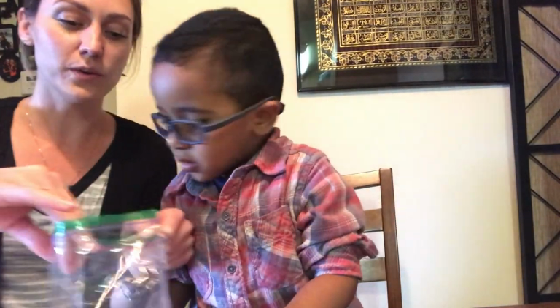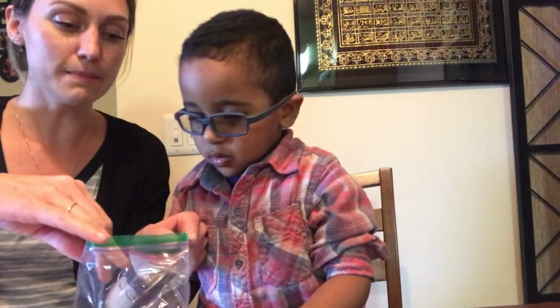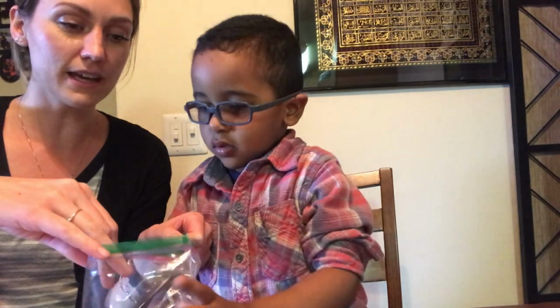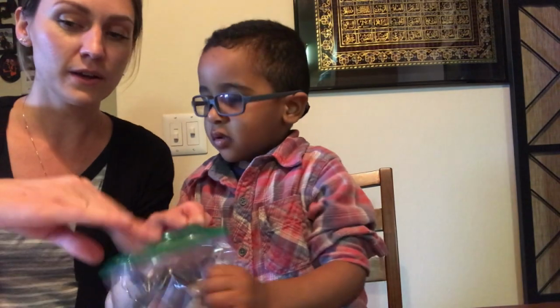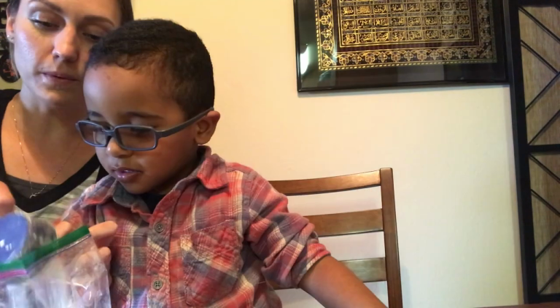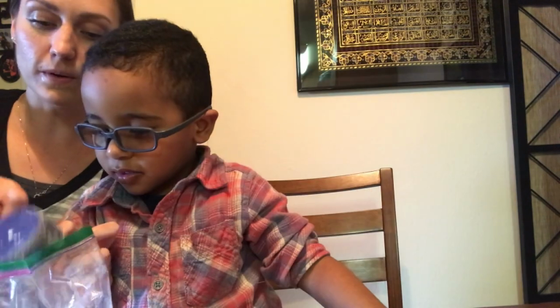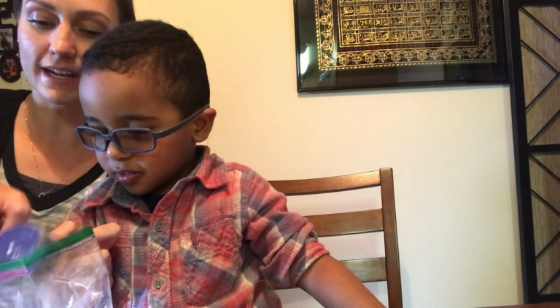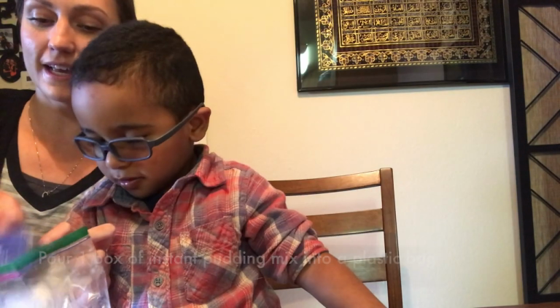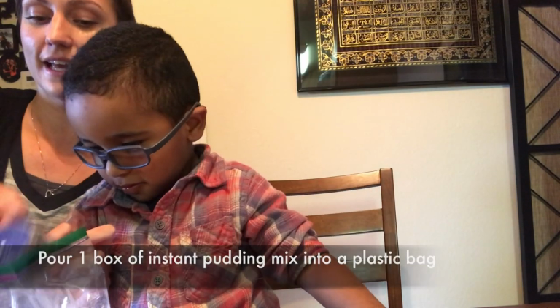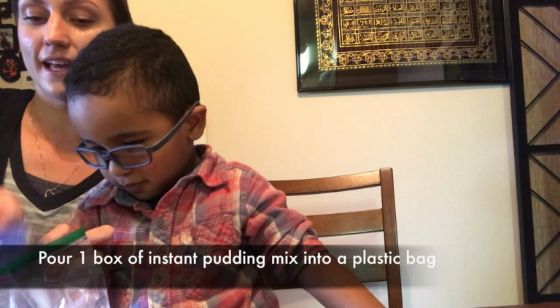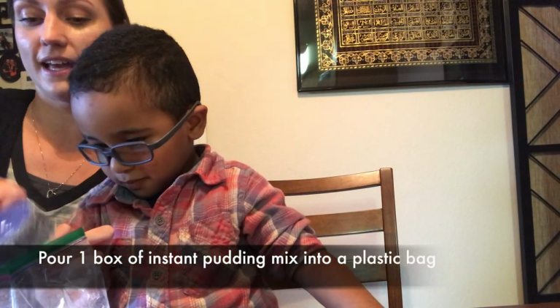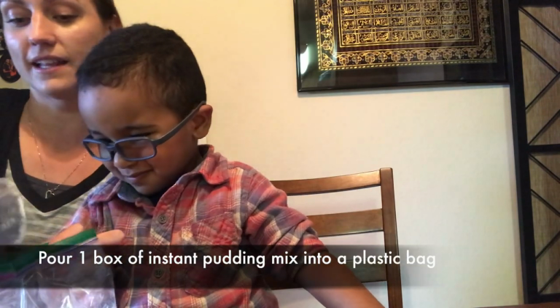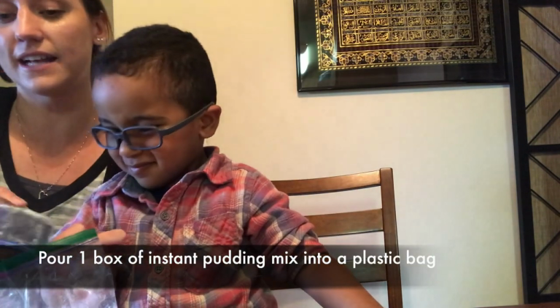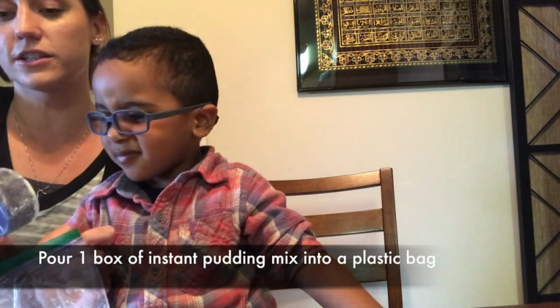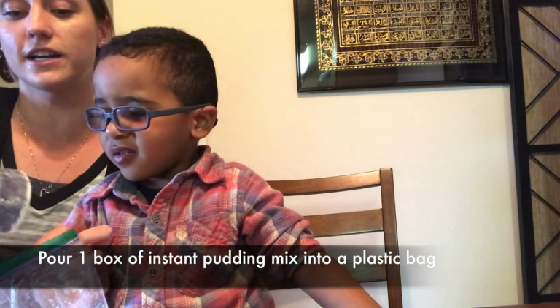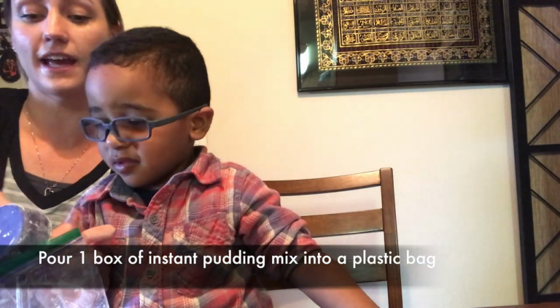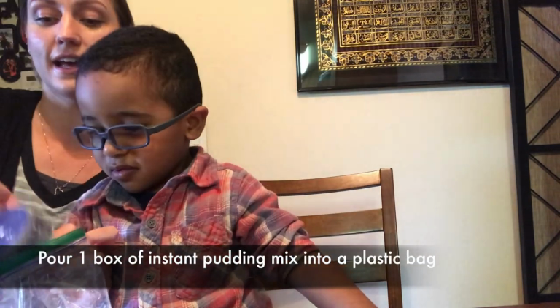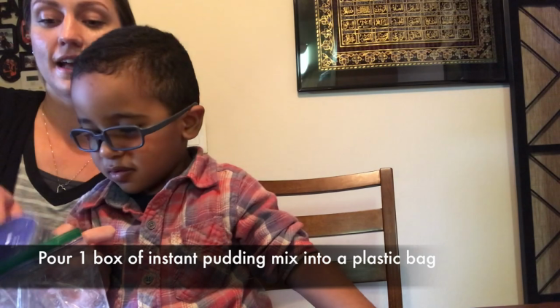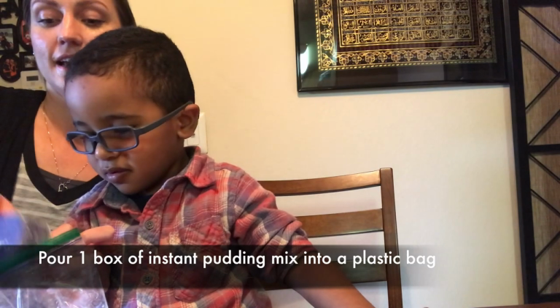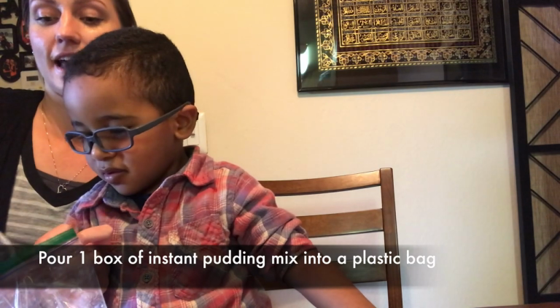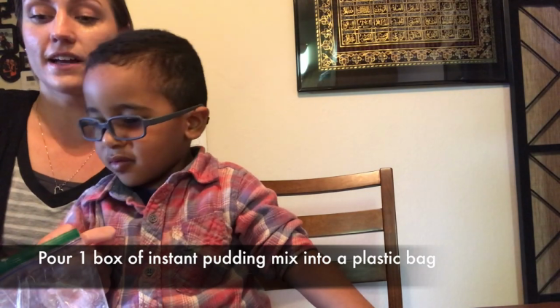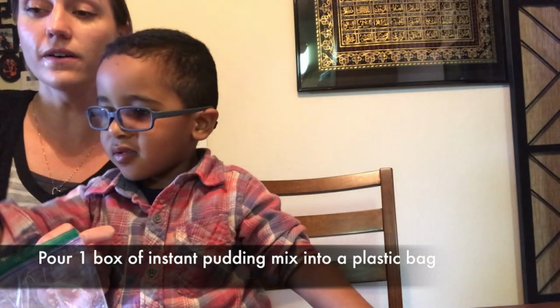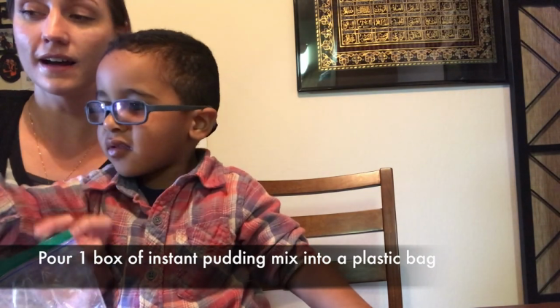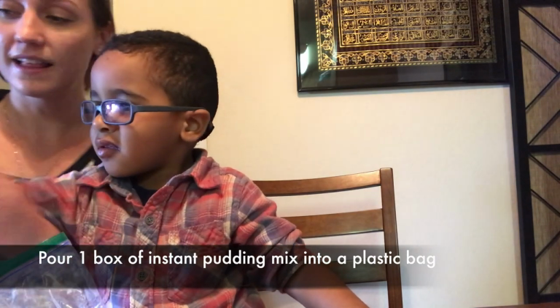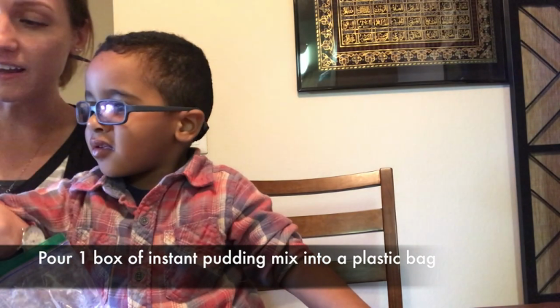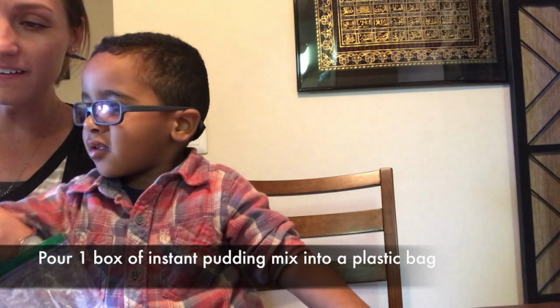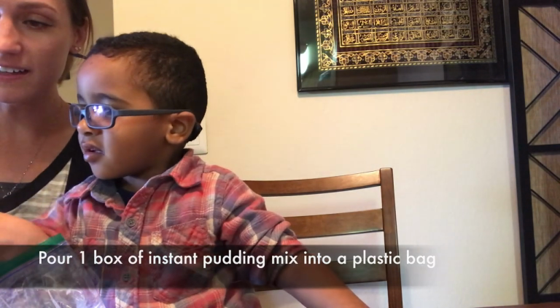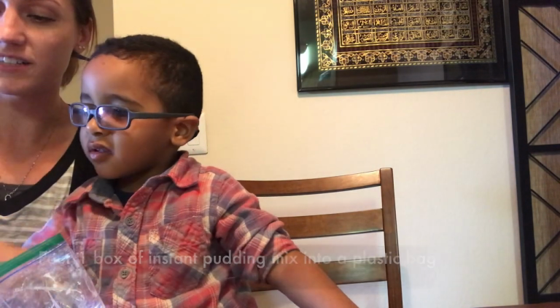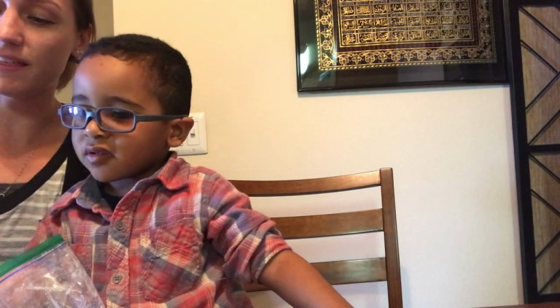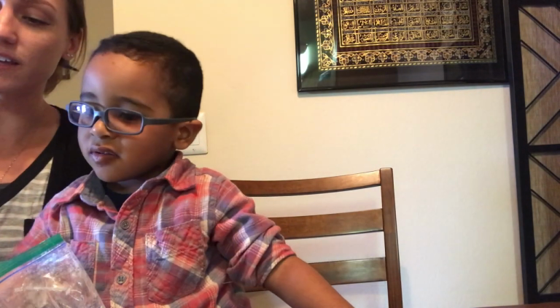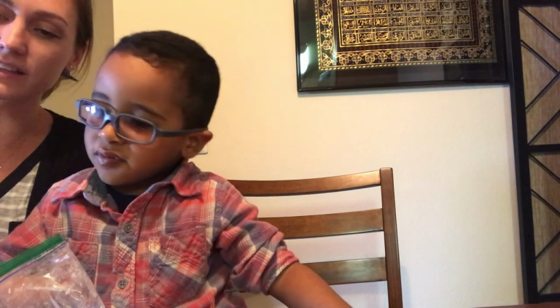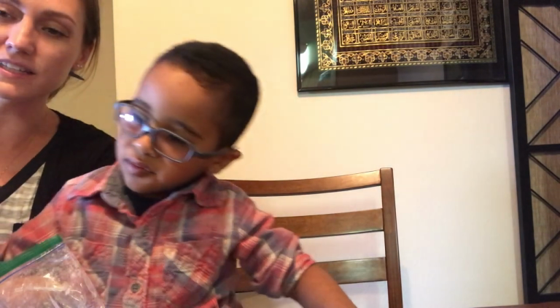You hold the back. That's good, okay. Let go. Good job. Thank you. Good listening.